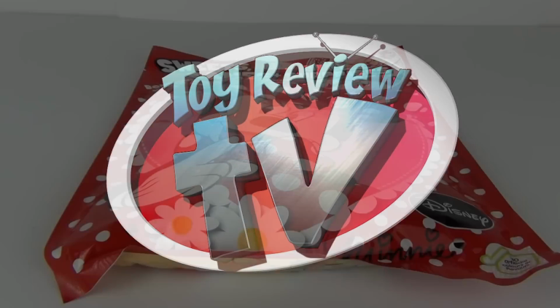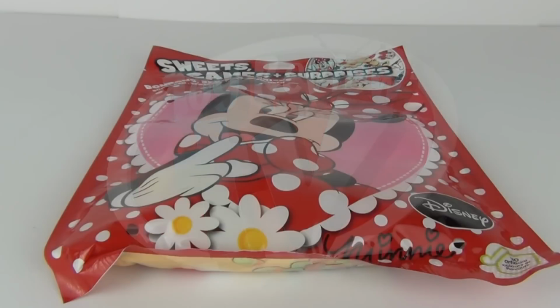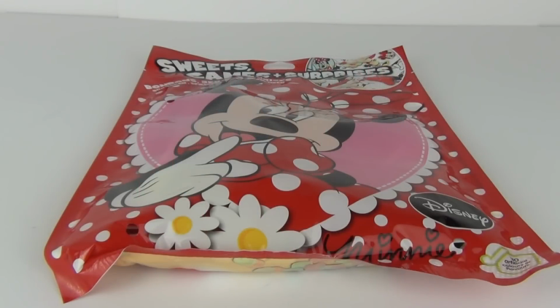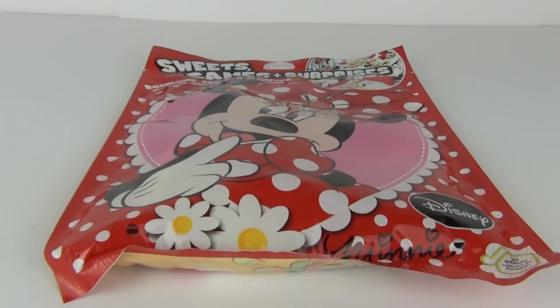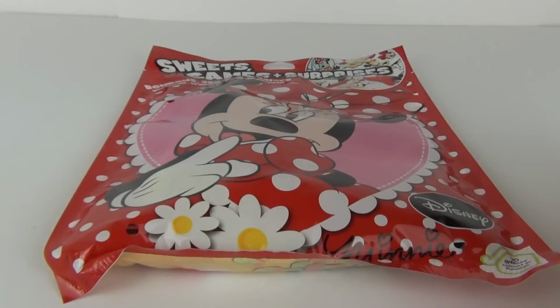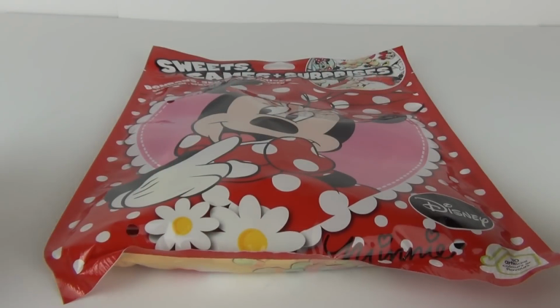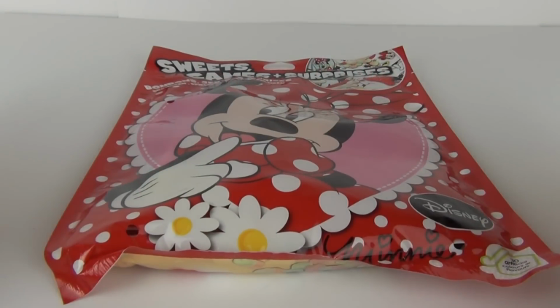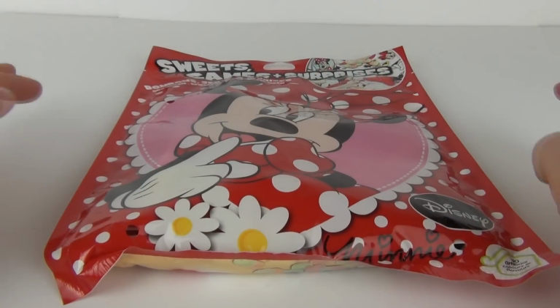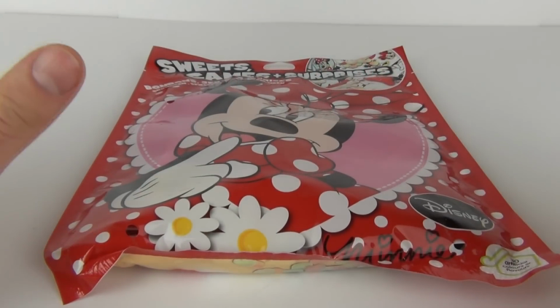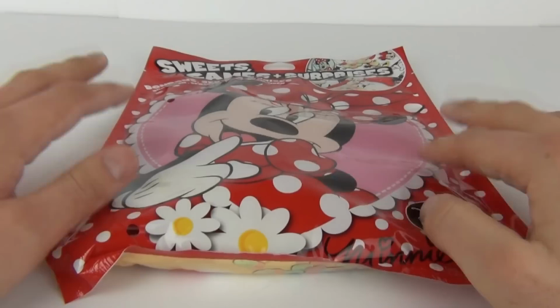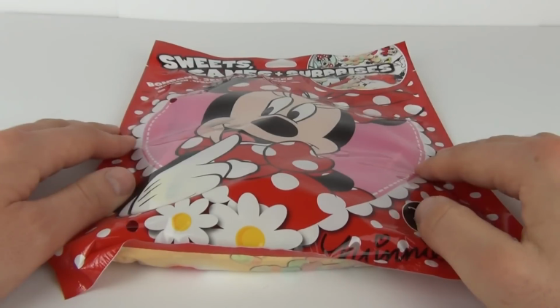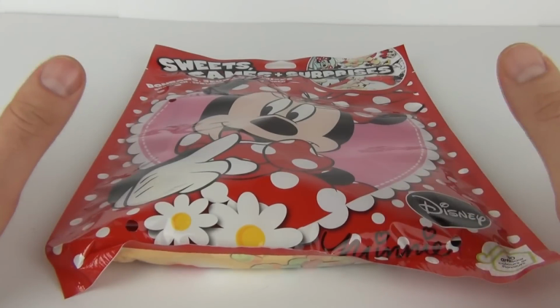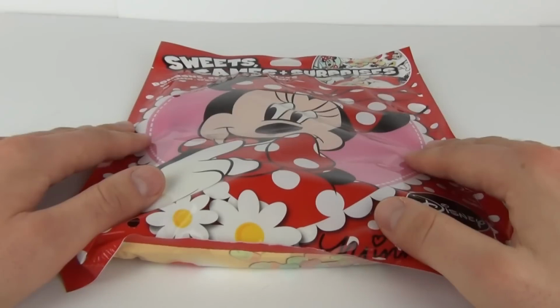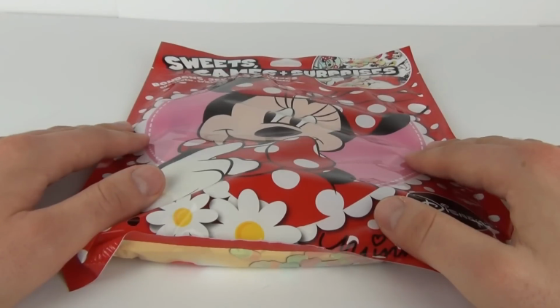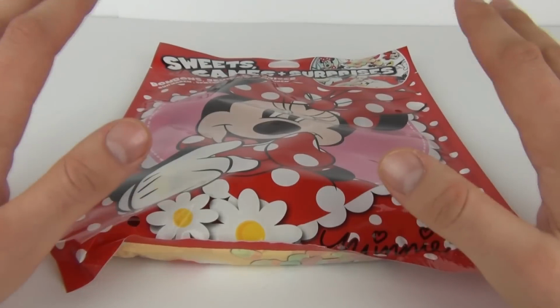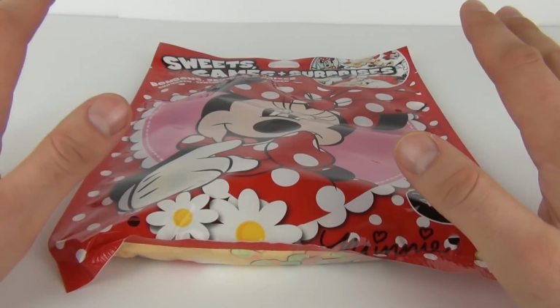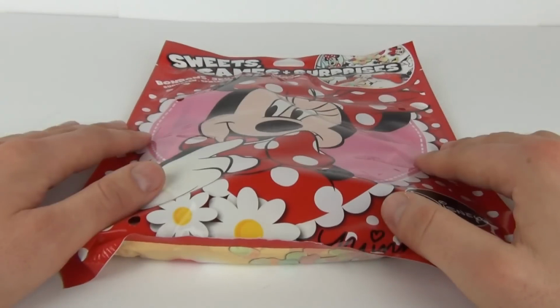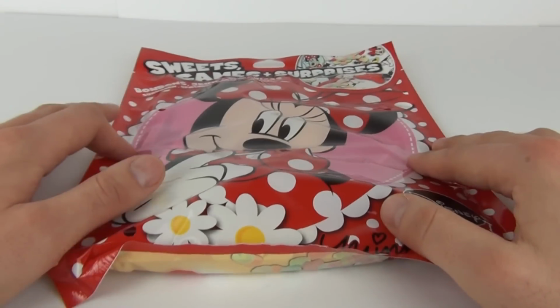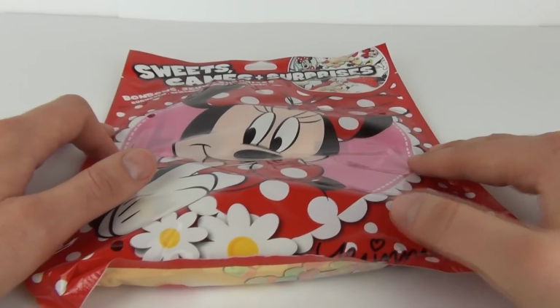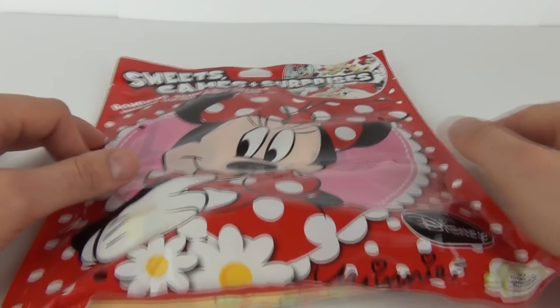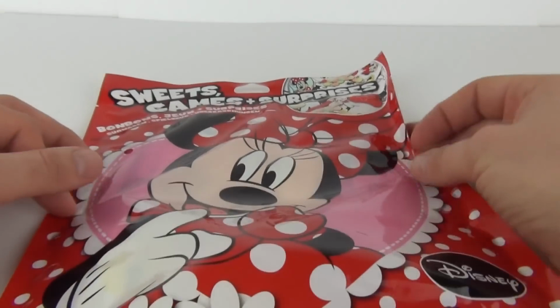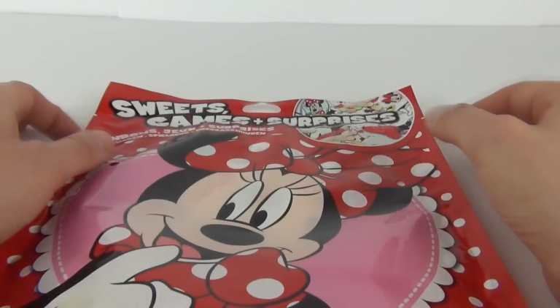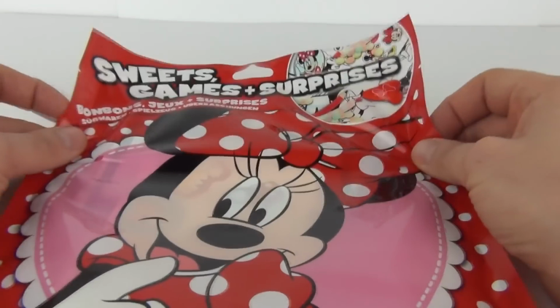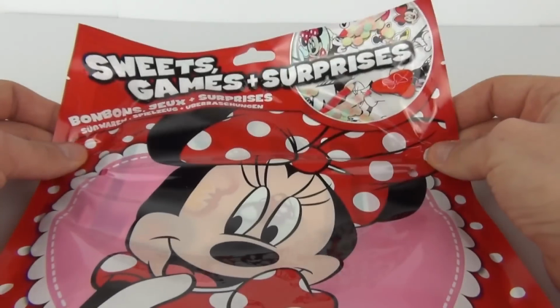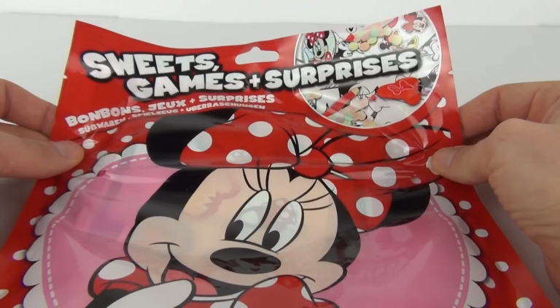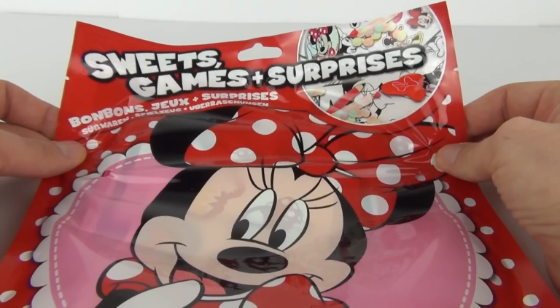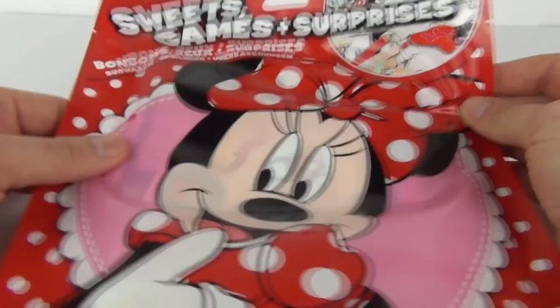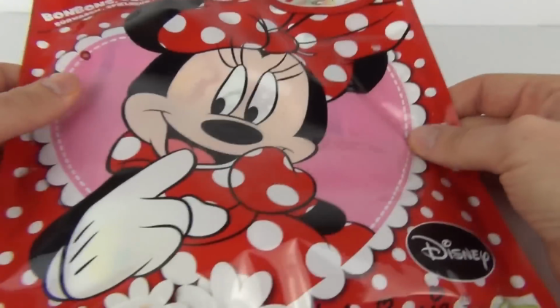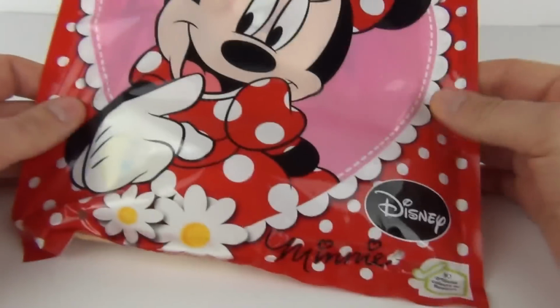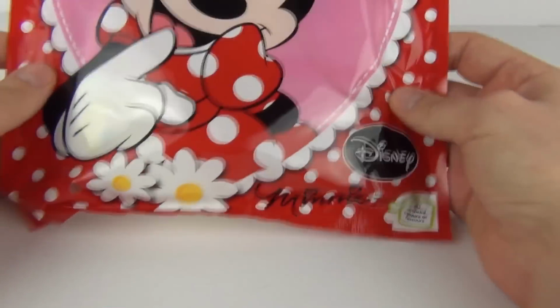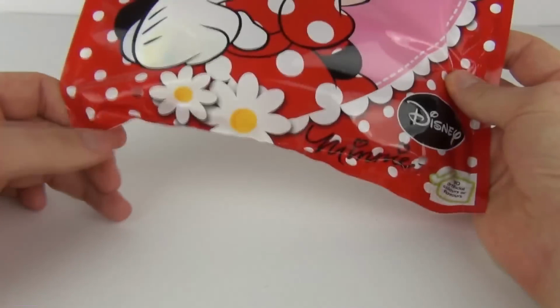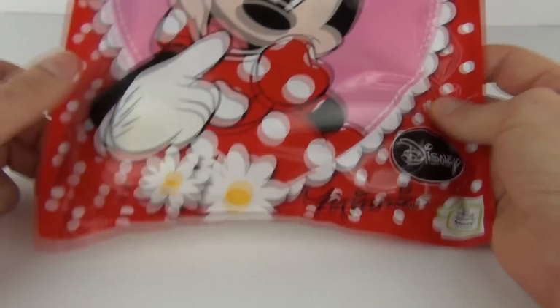Hey Toy Fans and welcome once again to Toy Review TV. This time I will be opening, just for fun of course, one of these mystery sweets and surprises bags. This one is the Mini Mouse Bag.